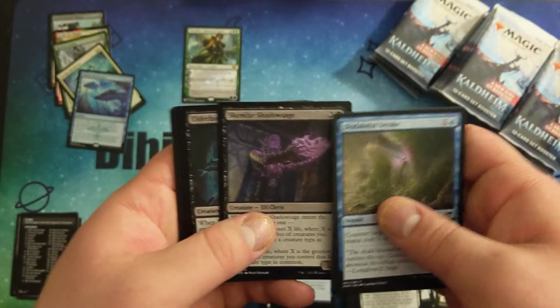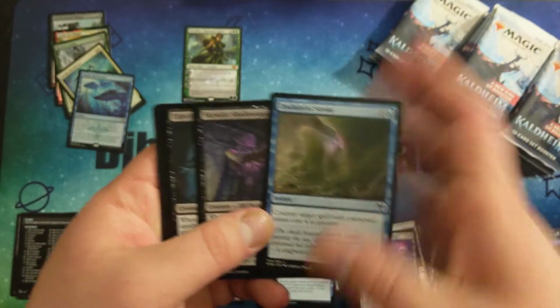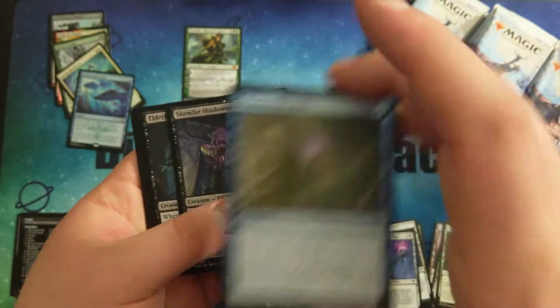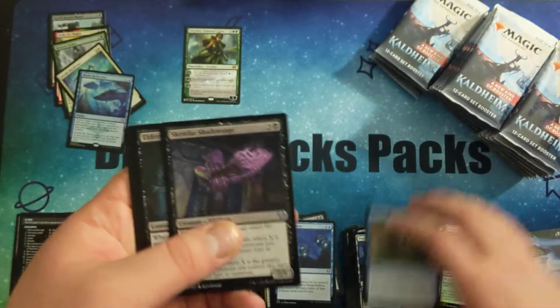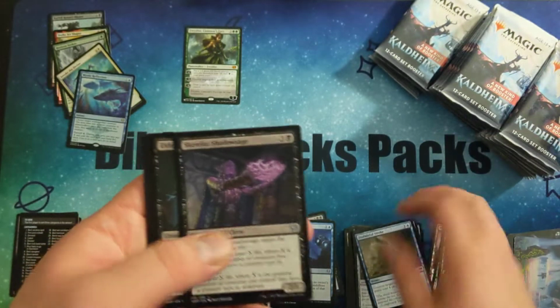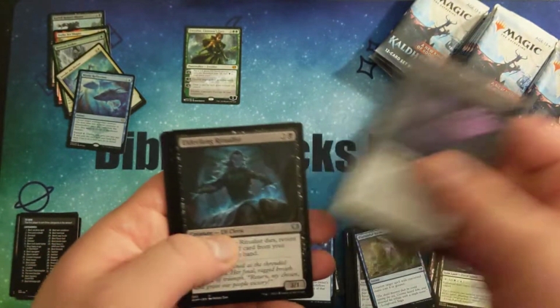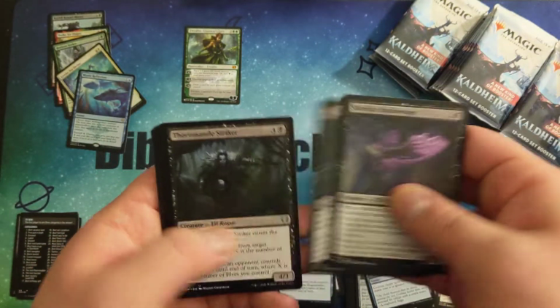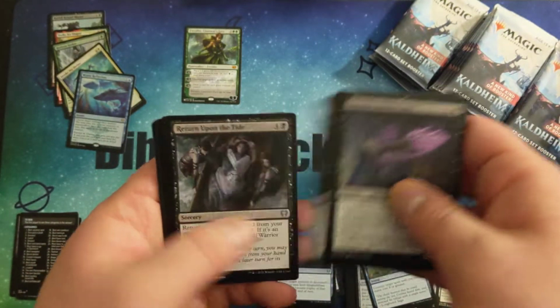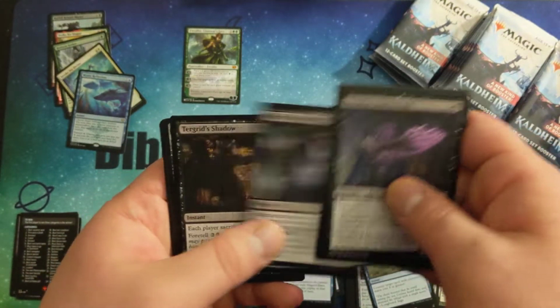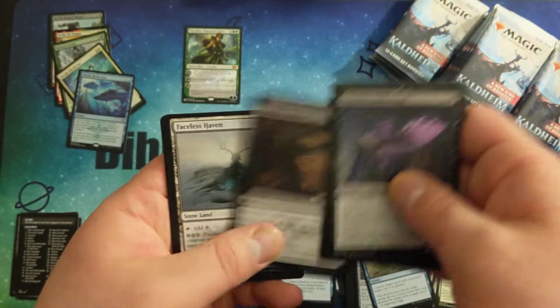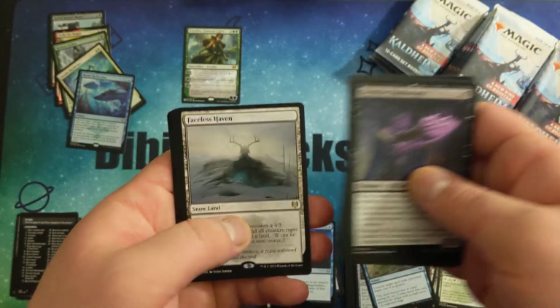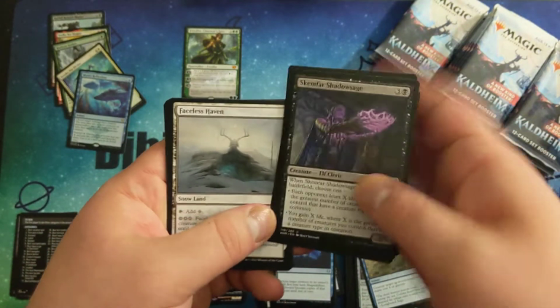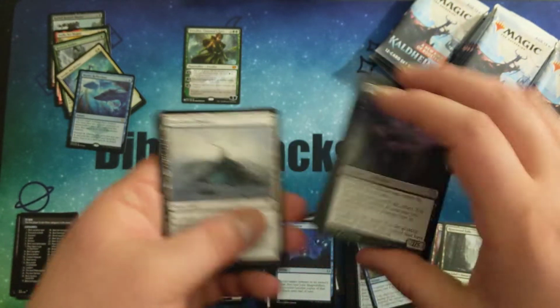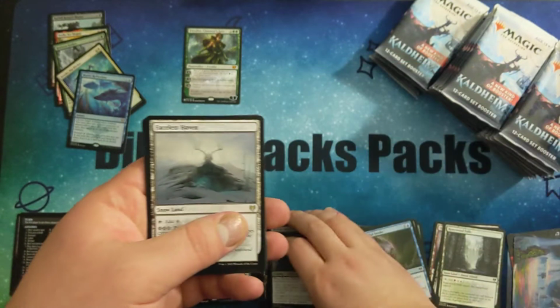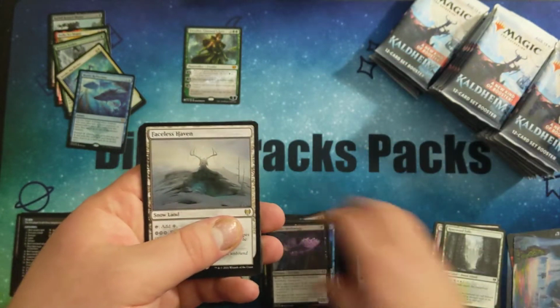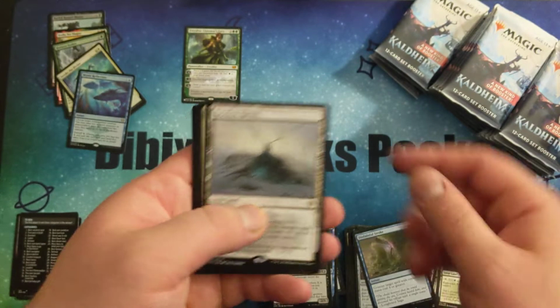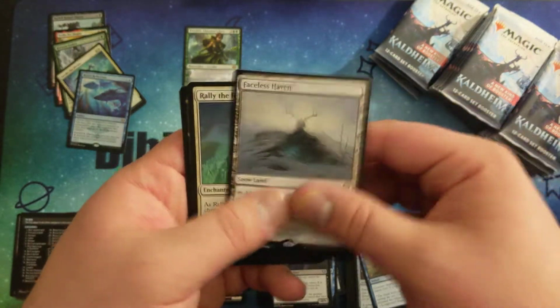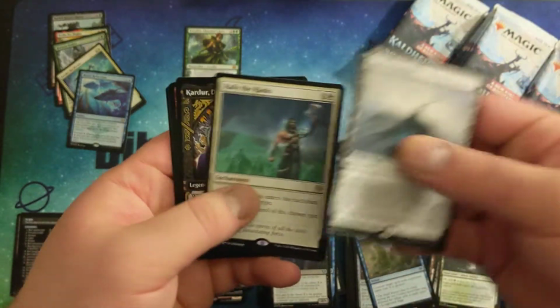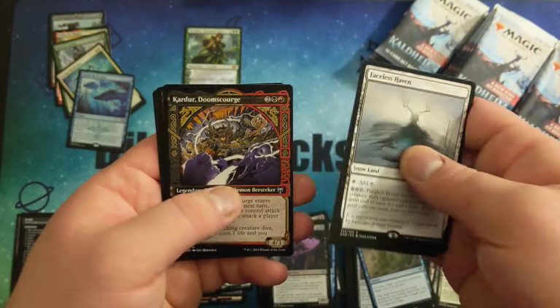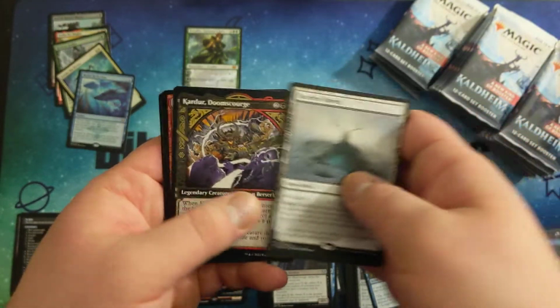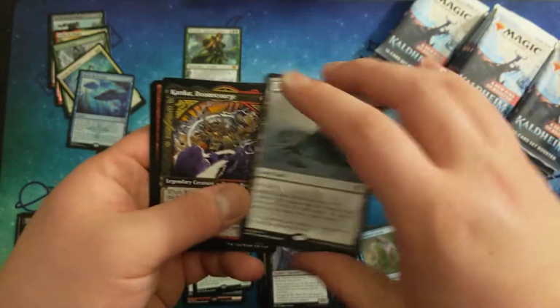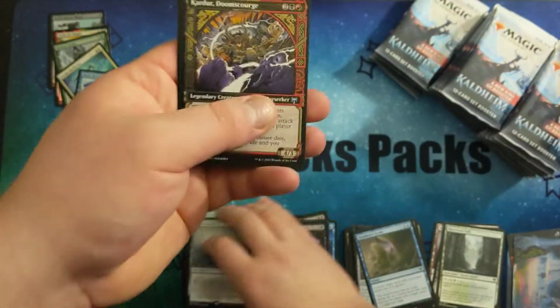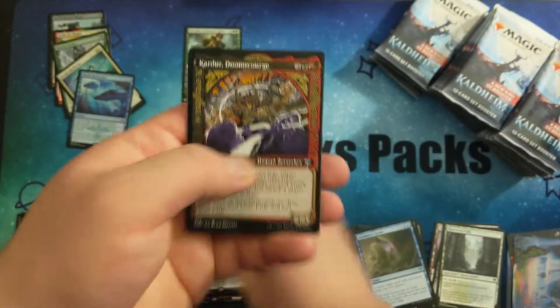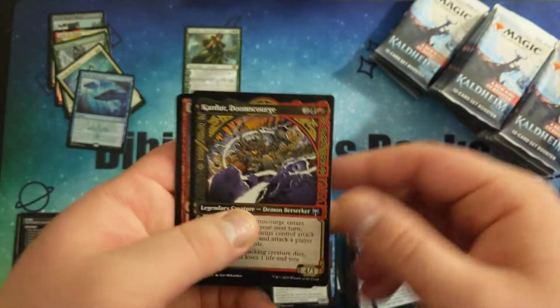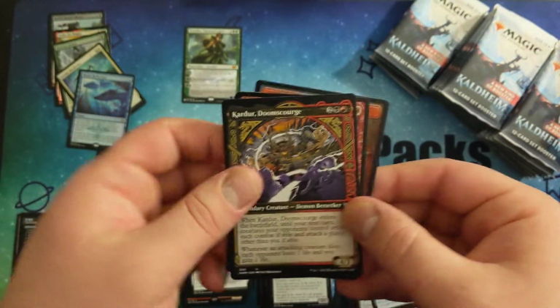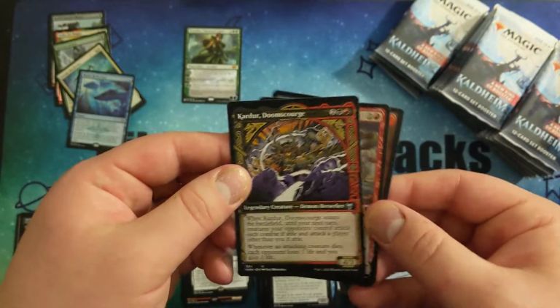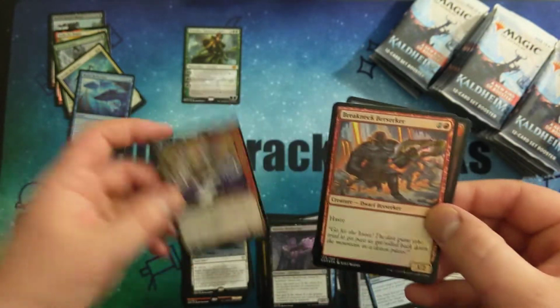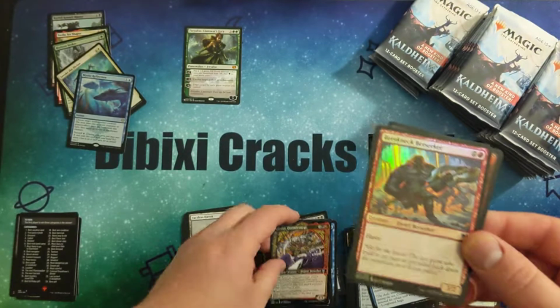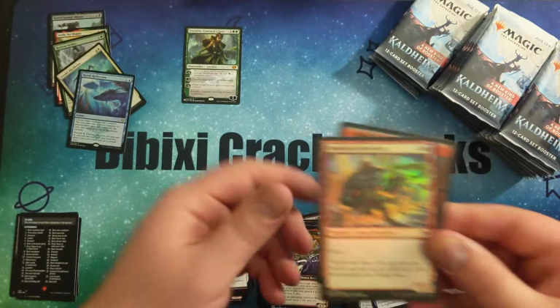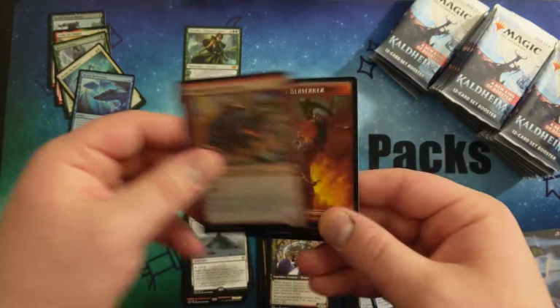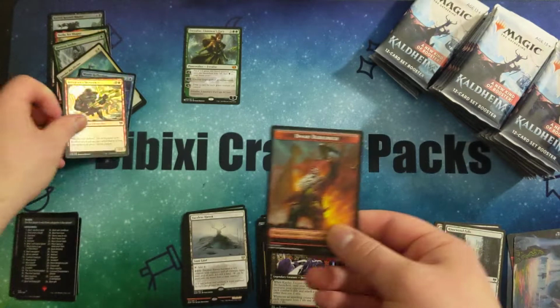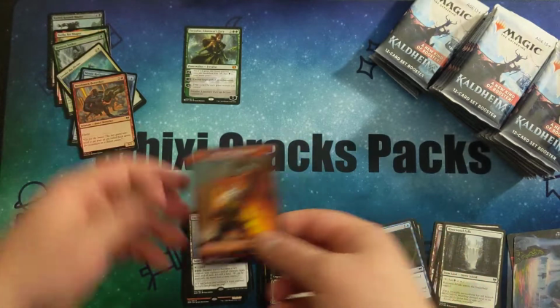That one had two uncommons — or sorry, two commons and a bunch of uncommons. Carter Doomscourge. And a foil common in the back.